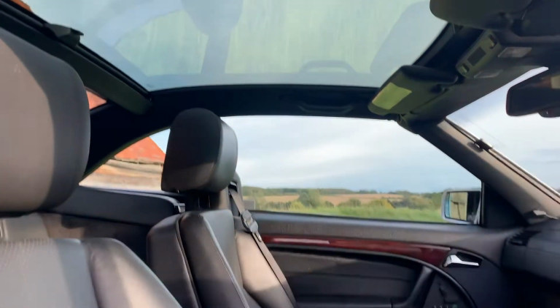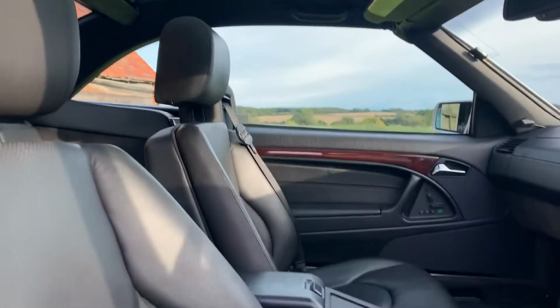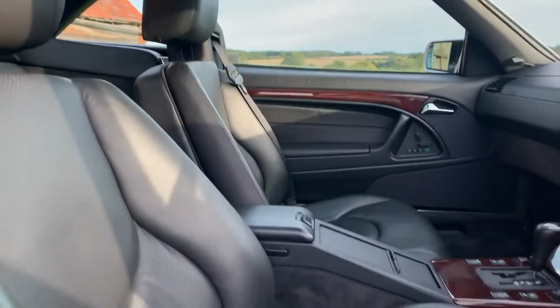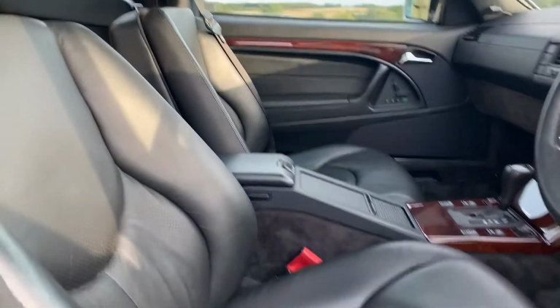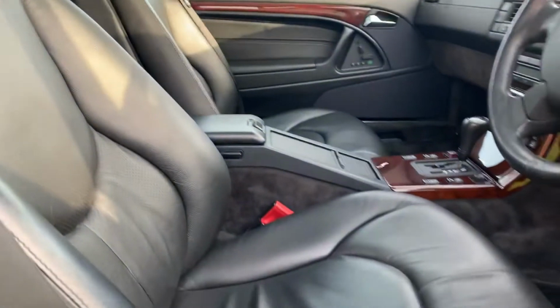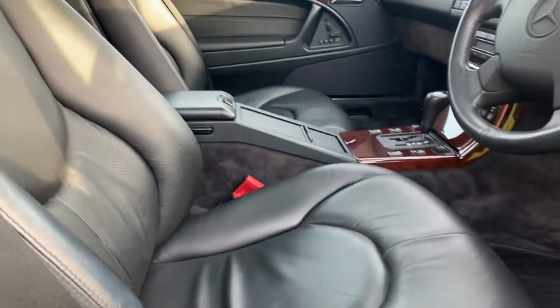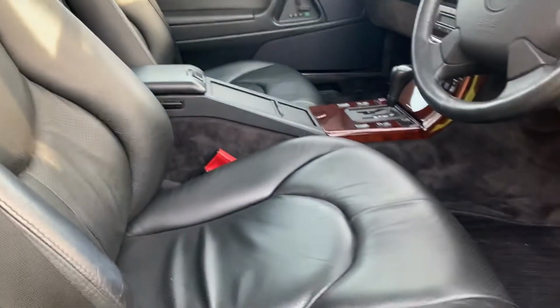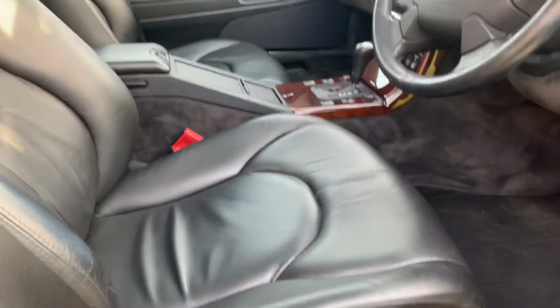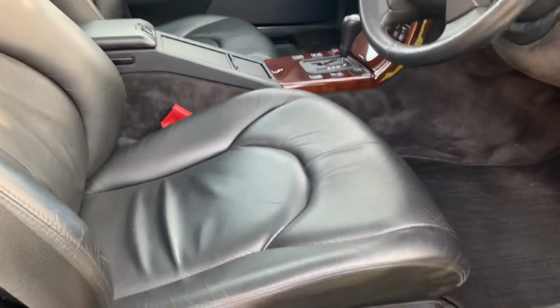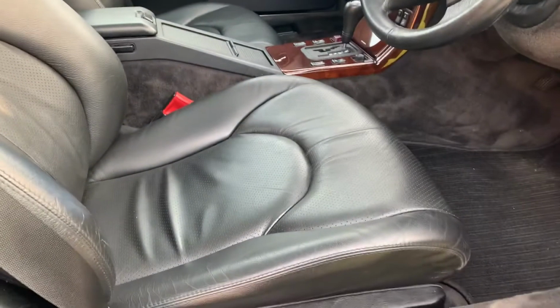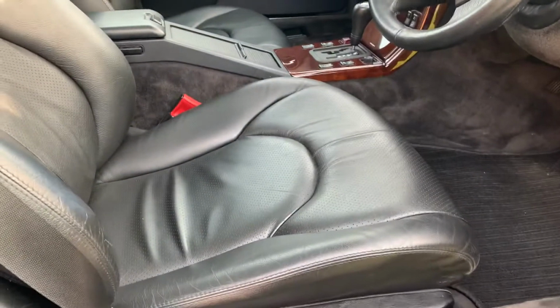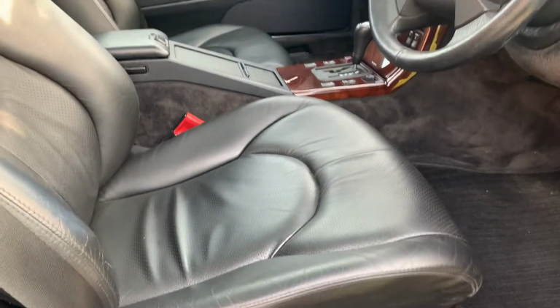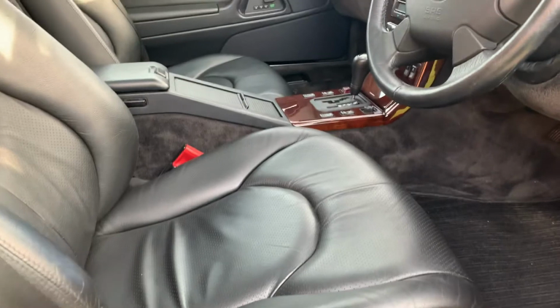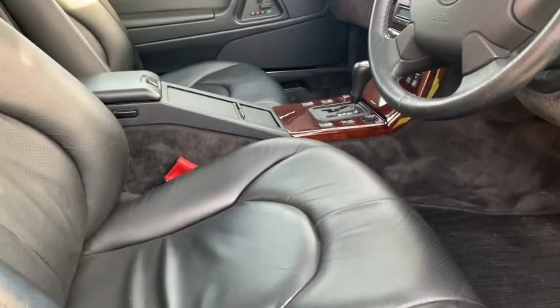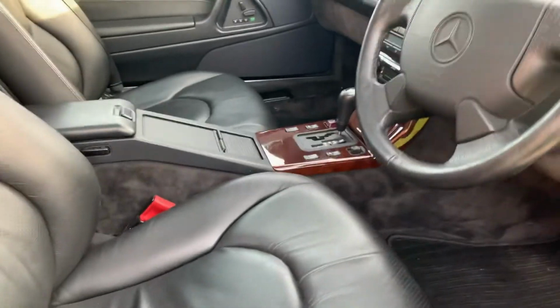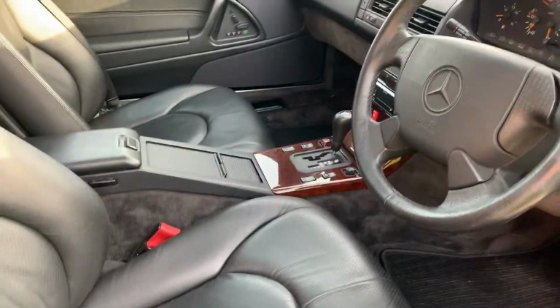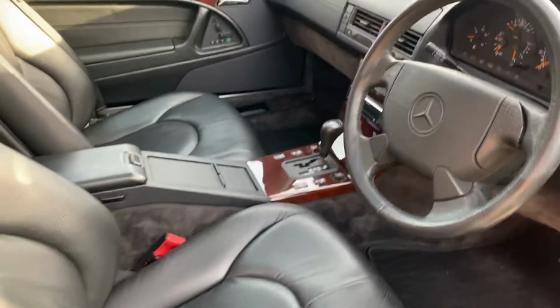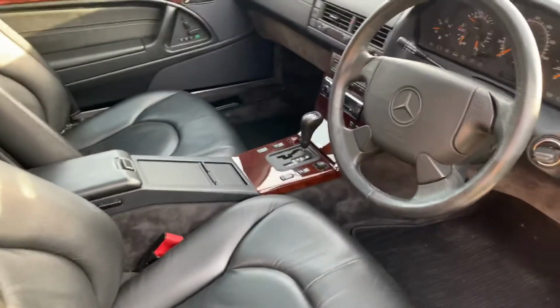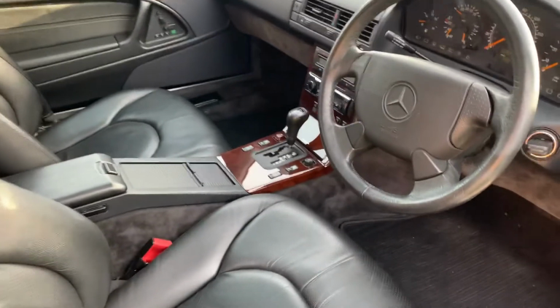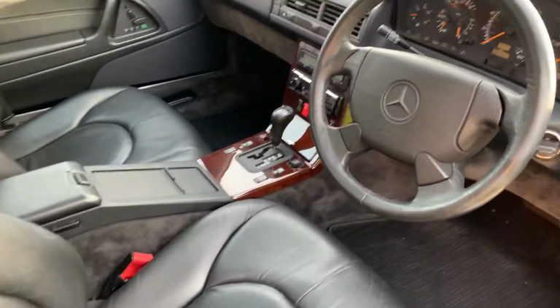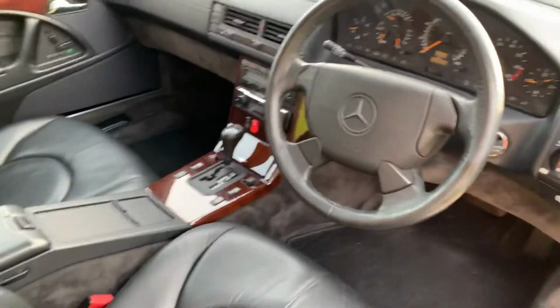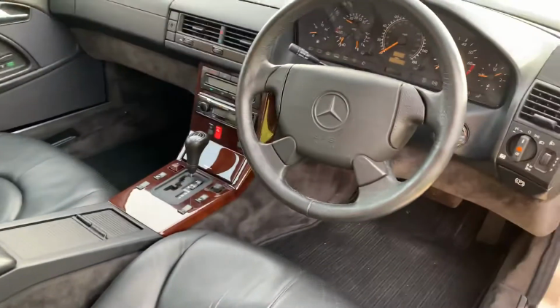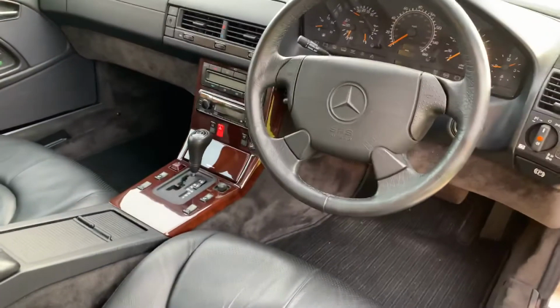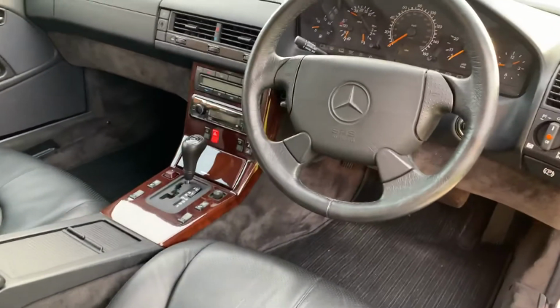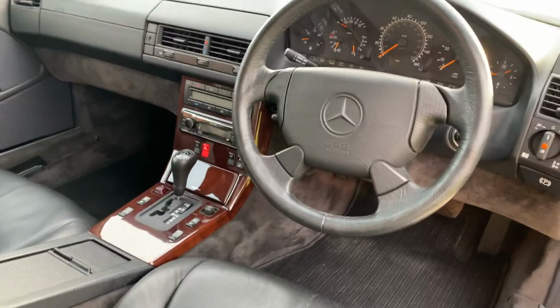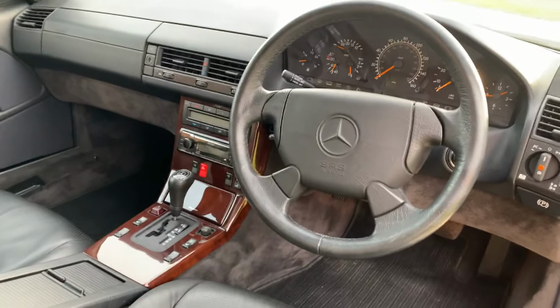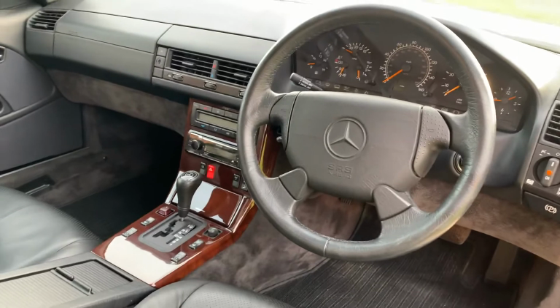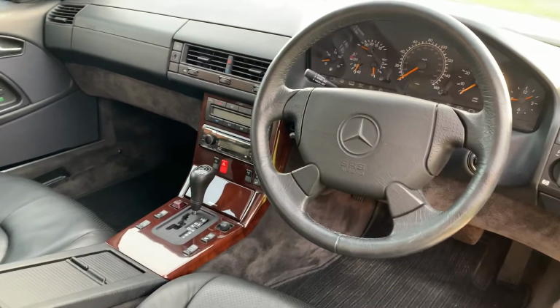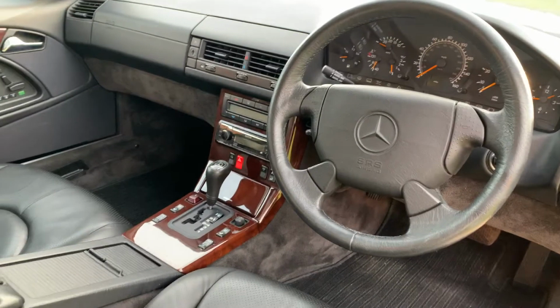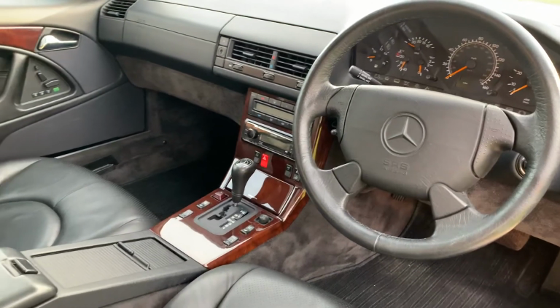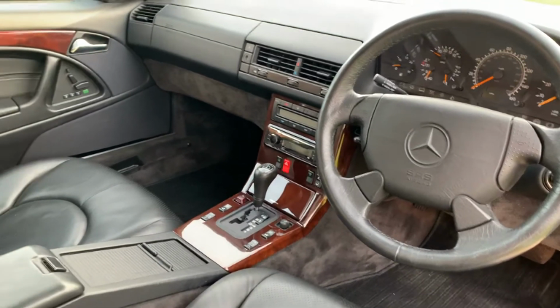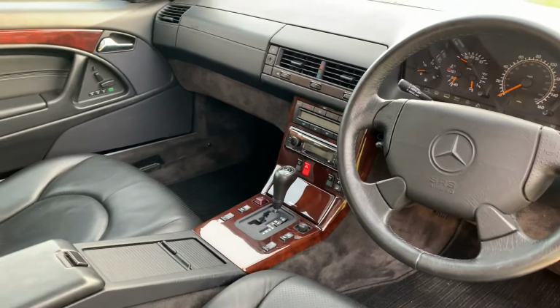The leather condition inside is as I'd expect of a car that's been this well looked after, as is the wood veneer. All the dials are very crisp and it's pretty much as new in here.